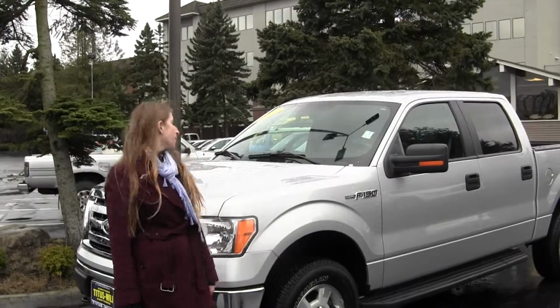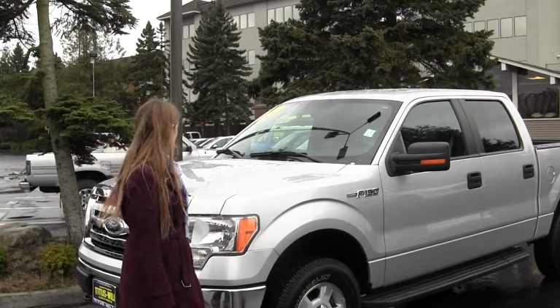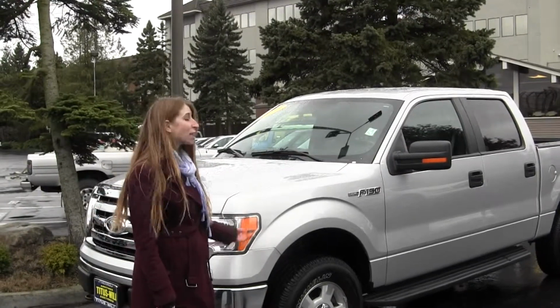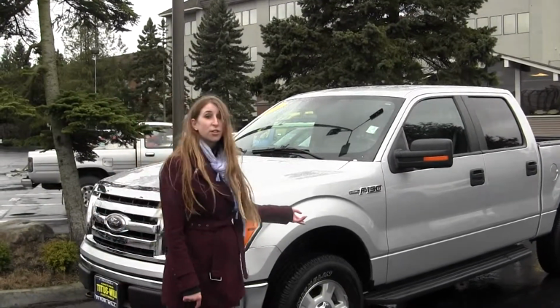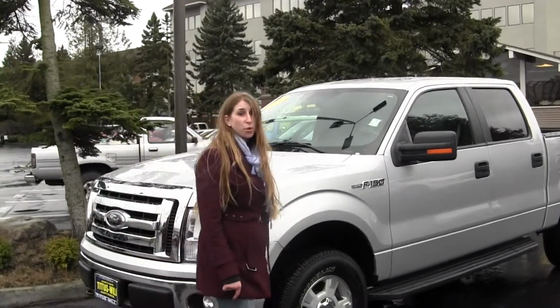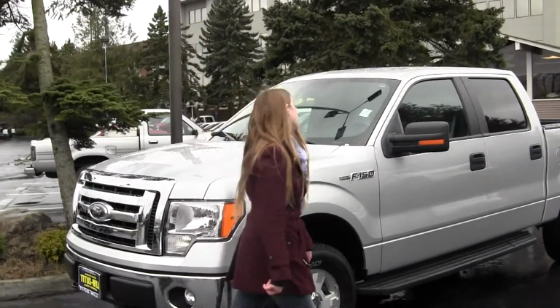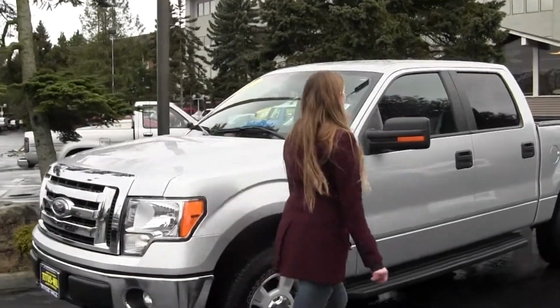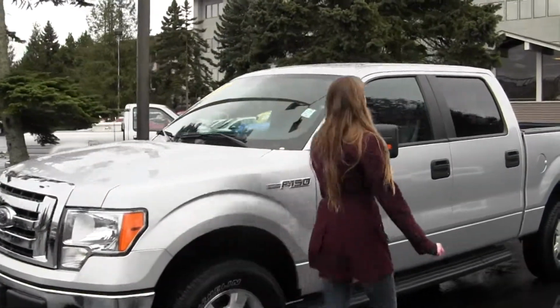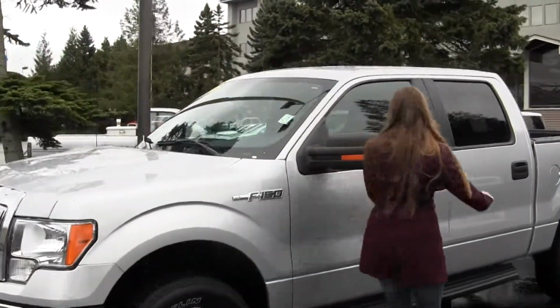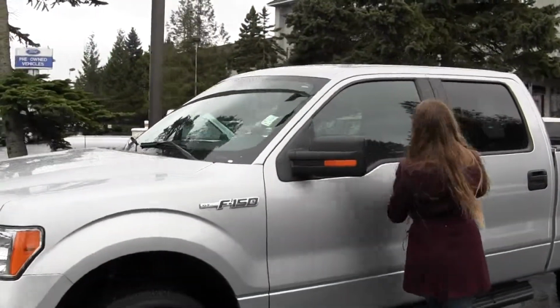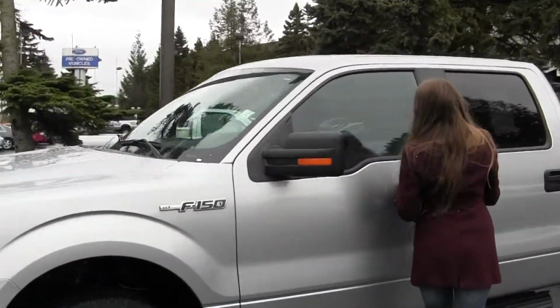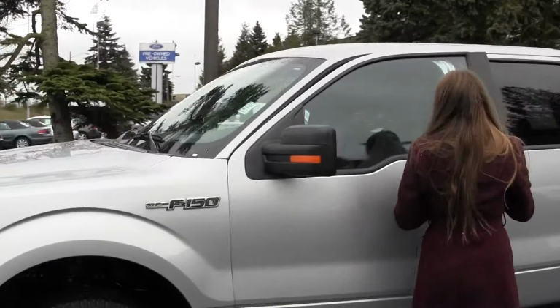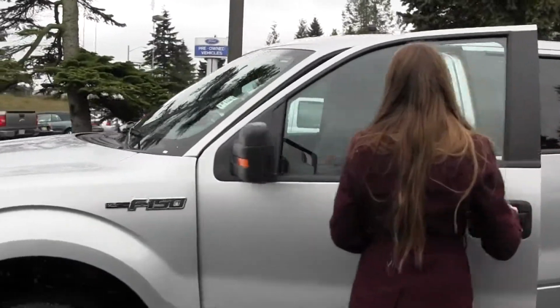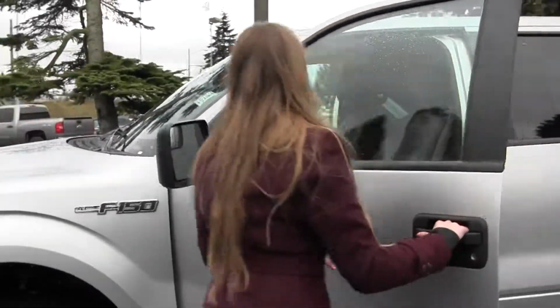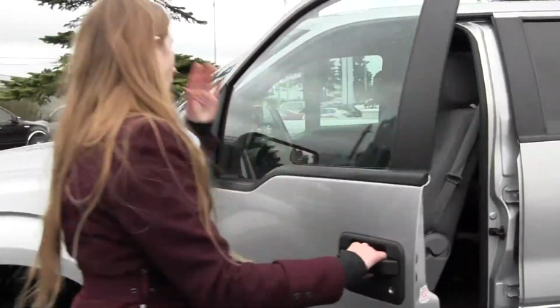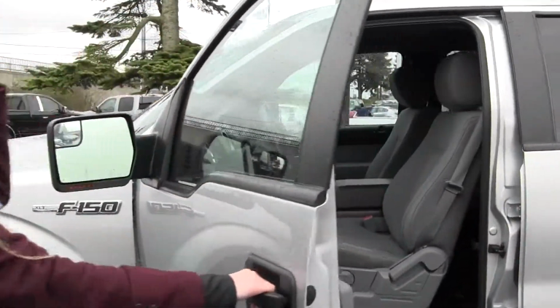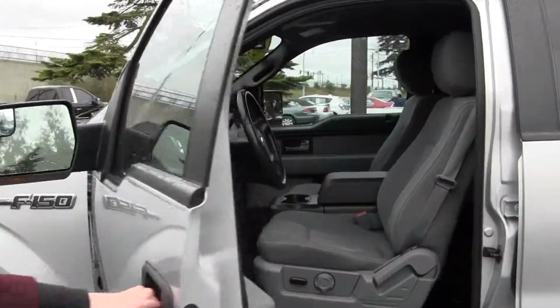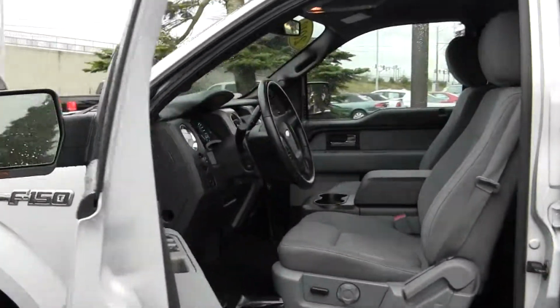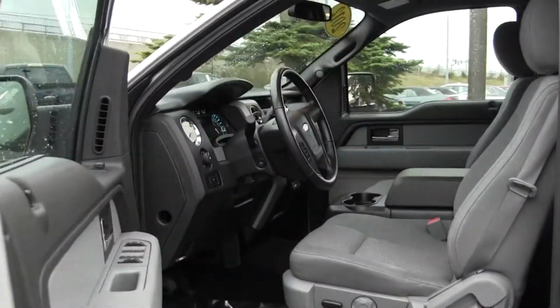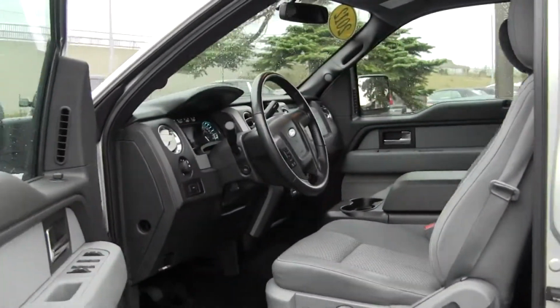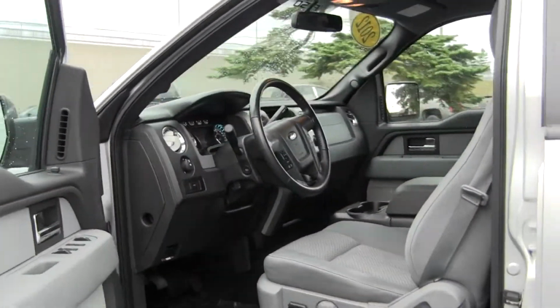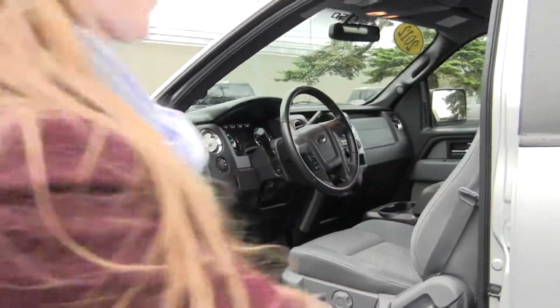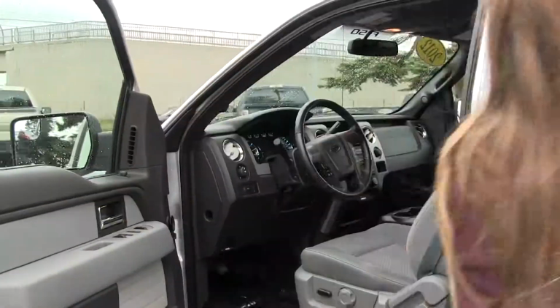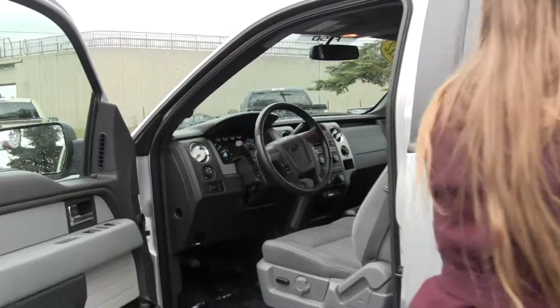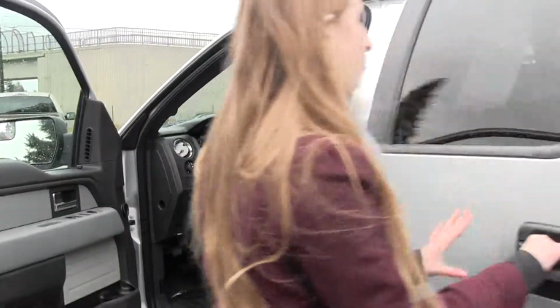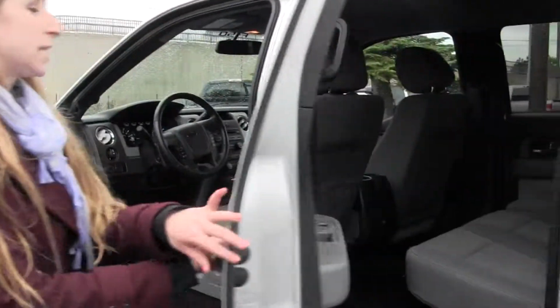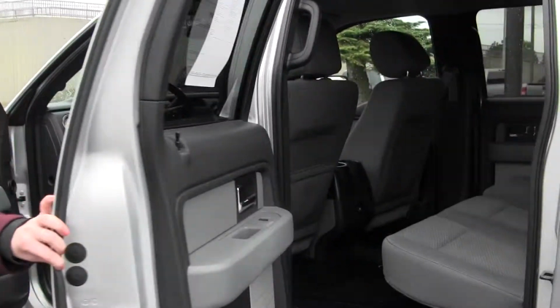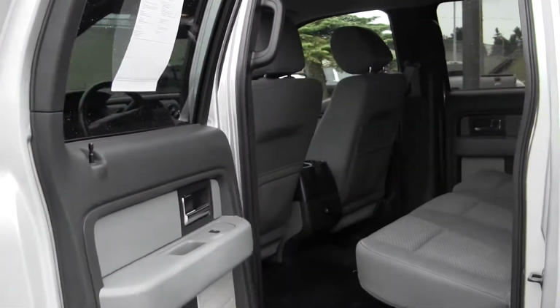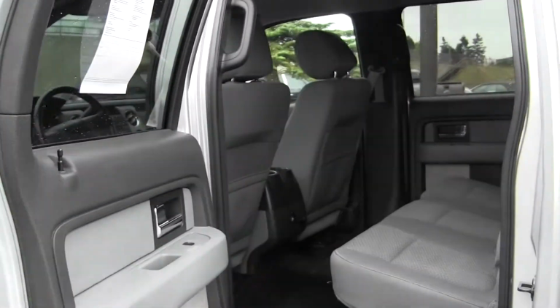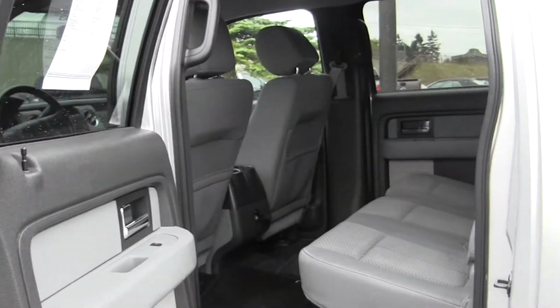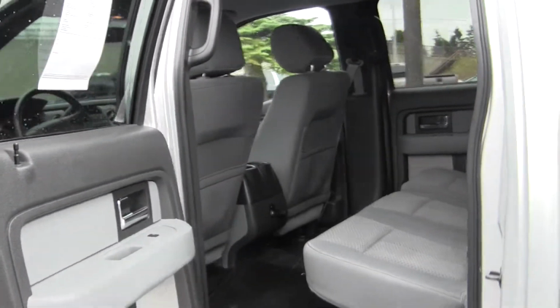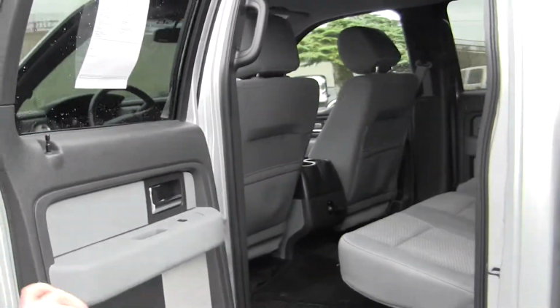It comes equipped with fog lights and running boards. Let's check out the inside. Inside you have nice cloth seating, Microsoft Sync and iPod integration. The back seat comfortably seats three, and this is a four-wheel drive truck.